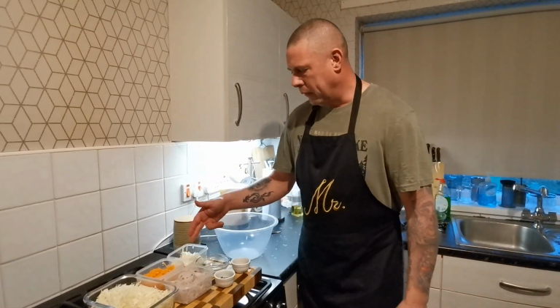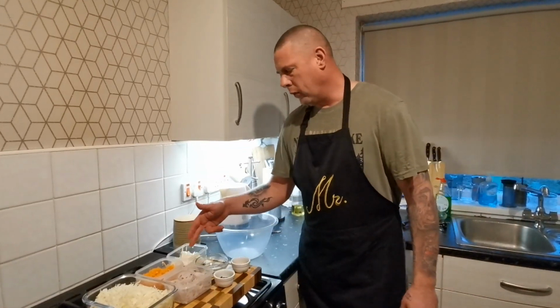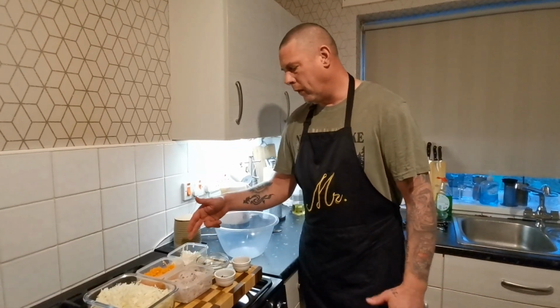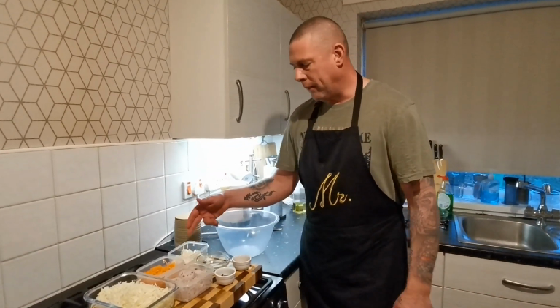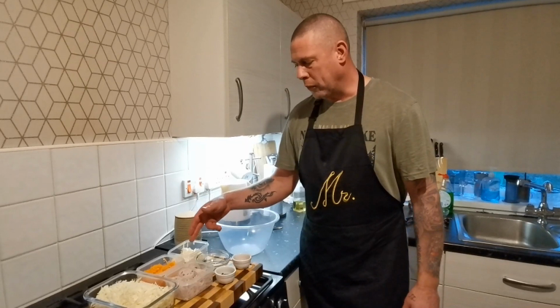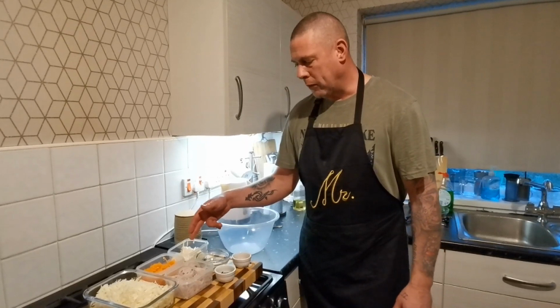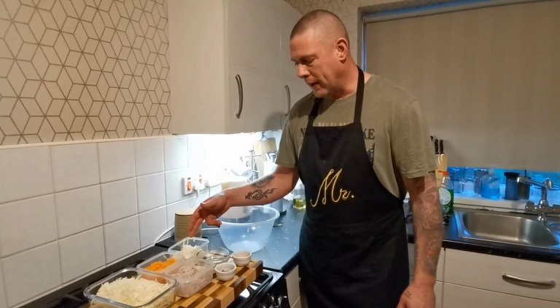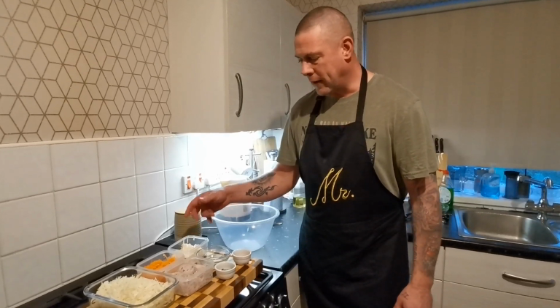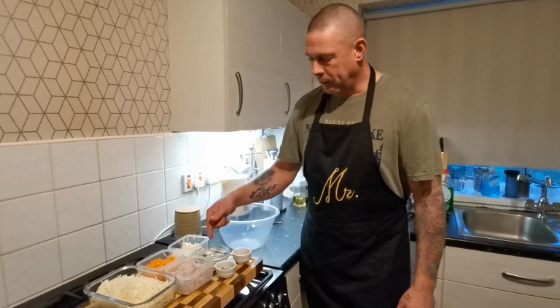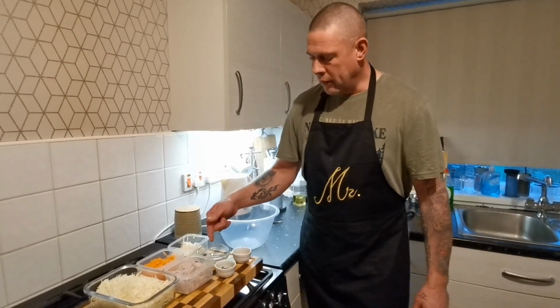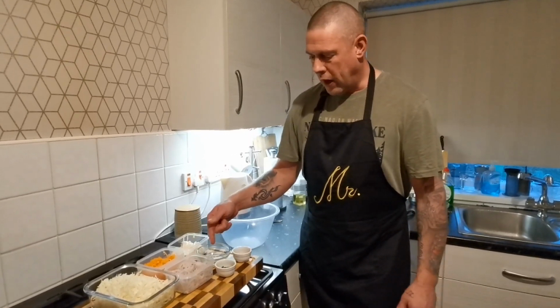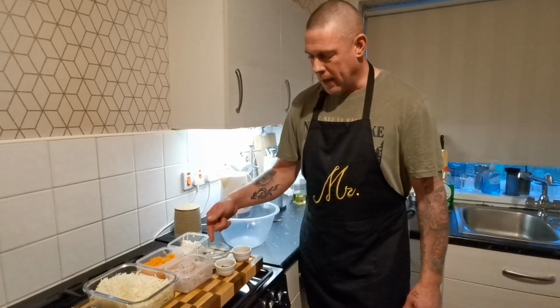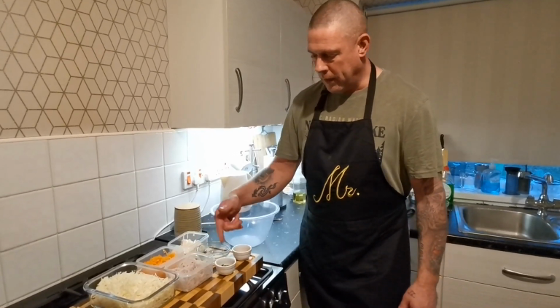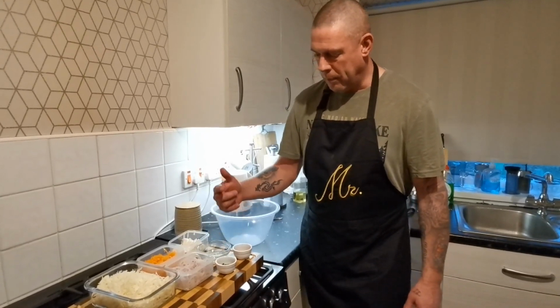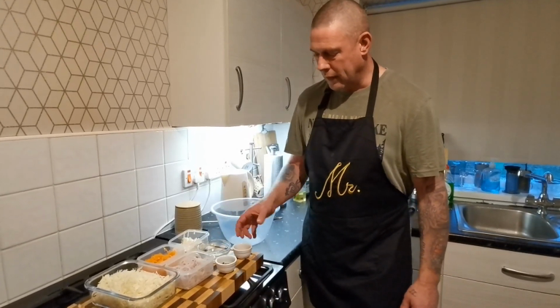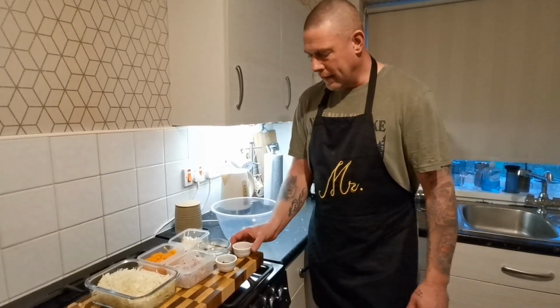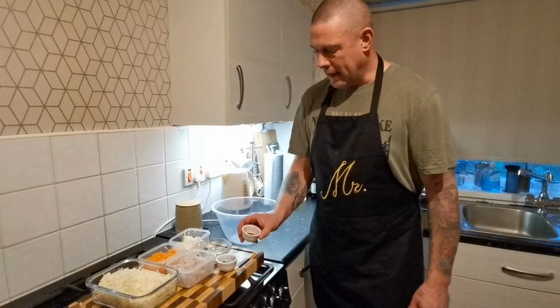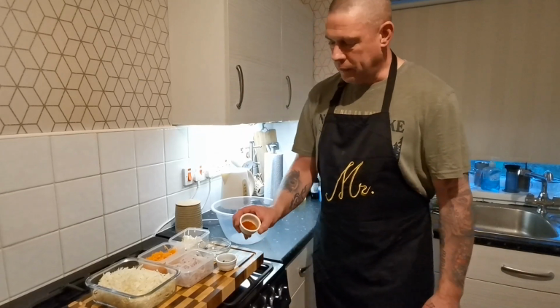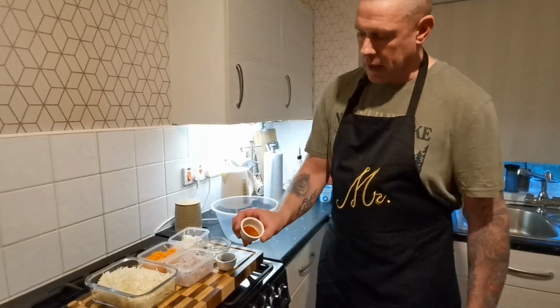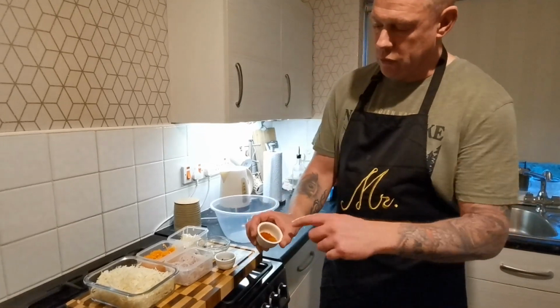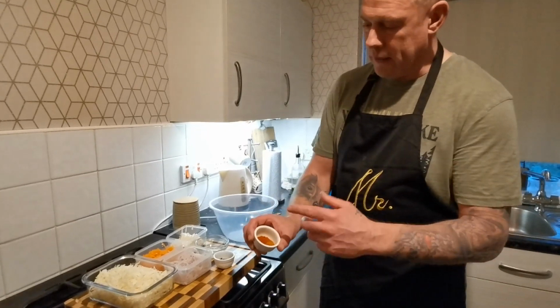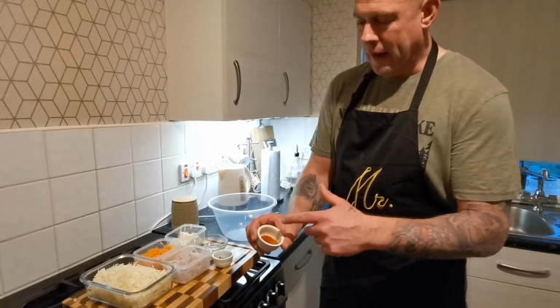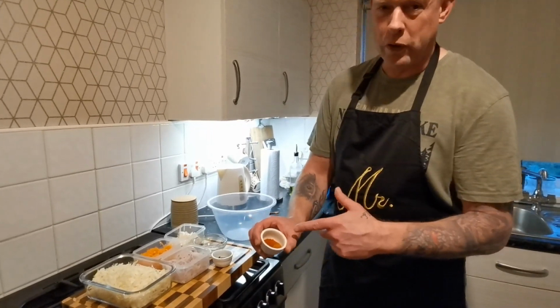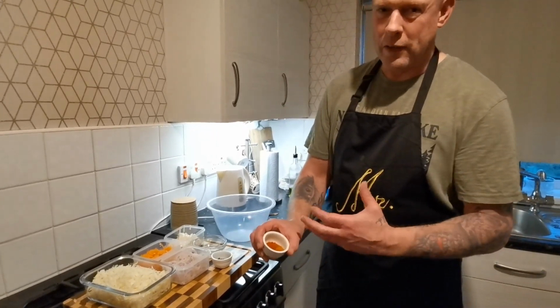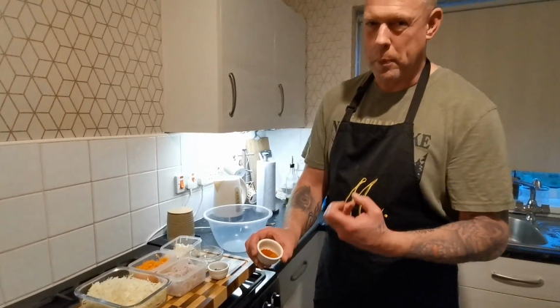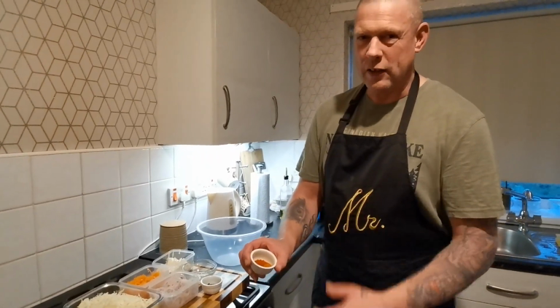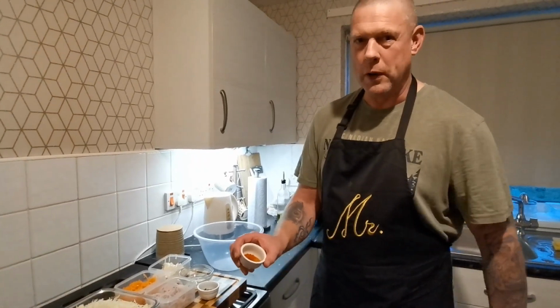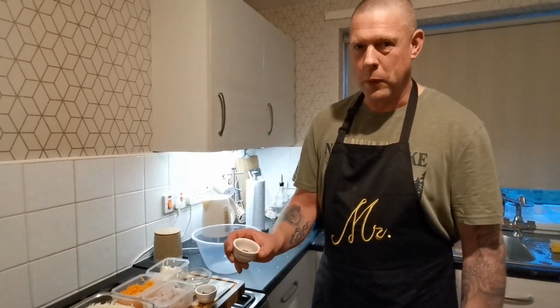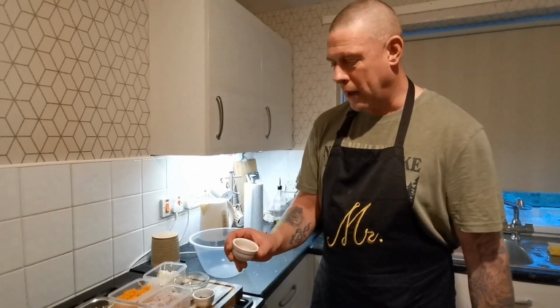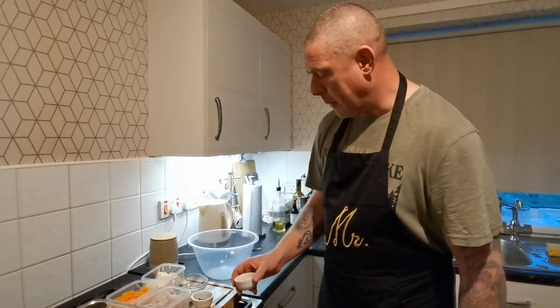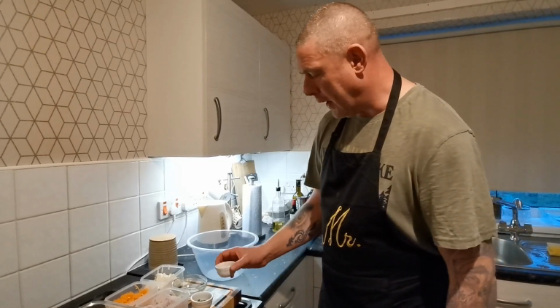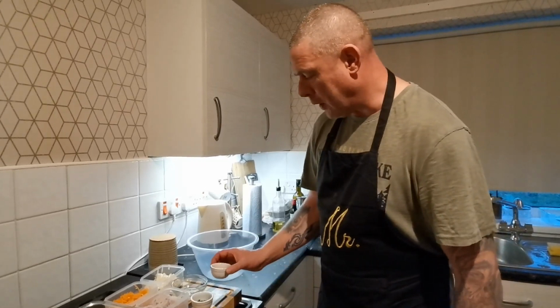You've got a good 4-5 tablespoons of mayonnaise there, juice of half a lemon, a bit of parsley, and in there you've got your Cajun spice. I want to spice this up, heat this up a bit, so I'll put some cayenne pepper in there as well.